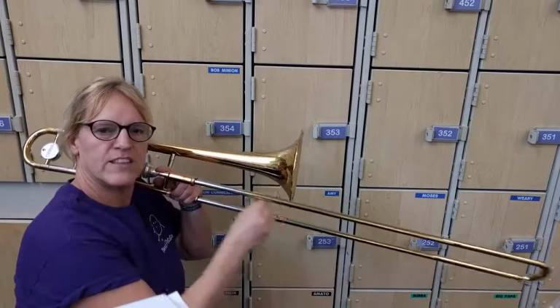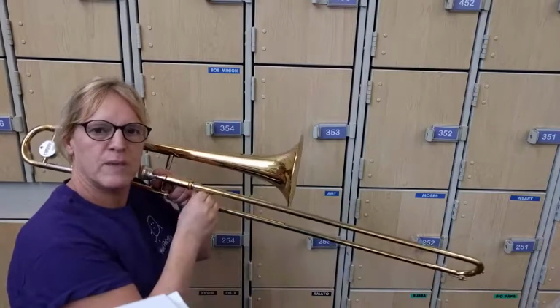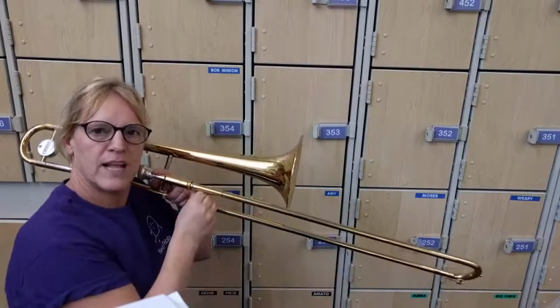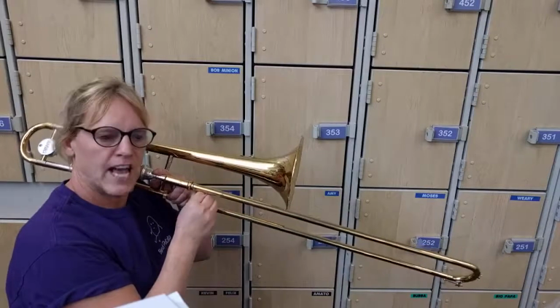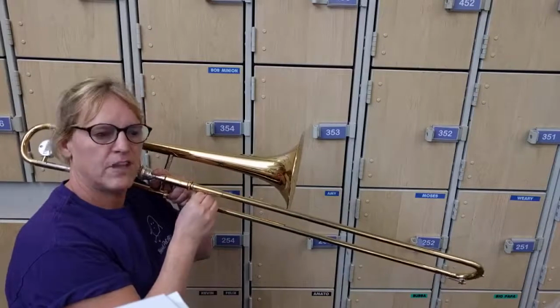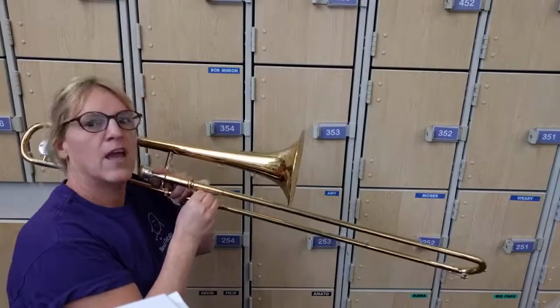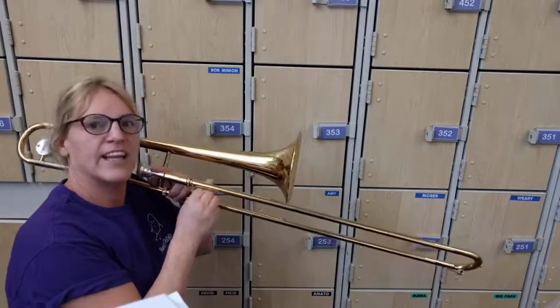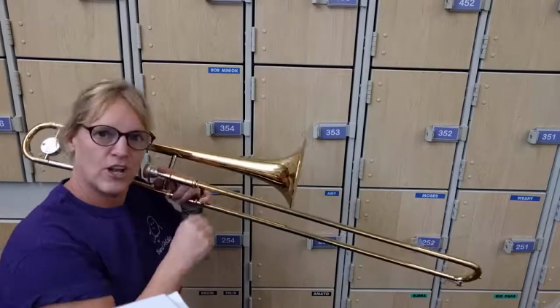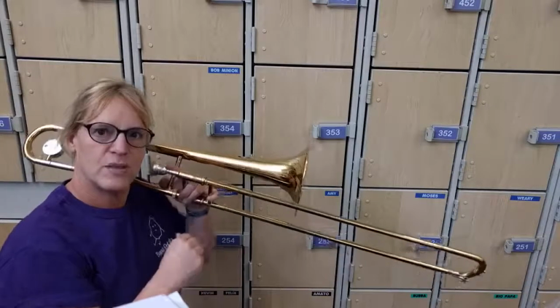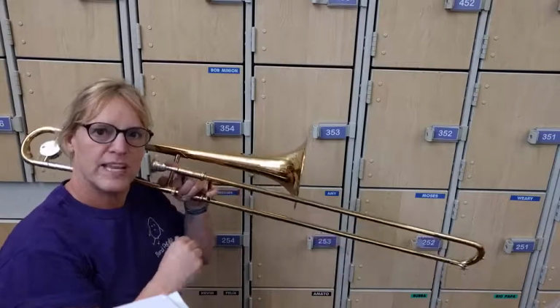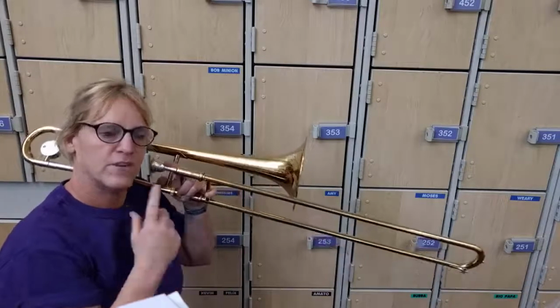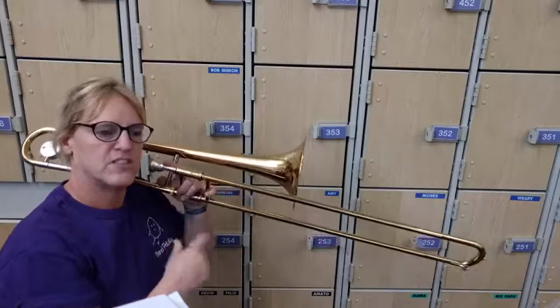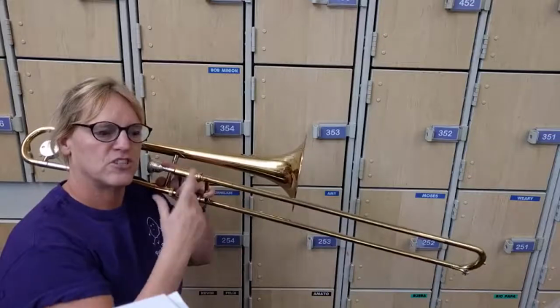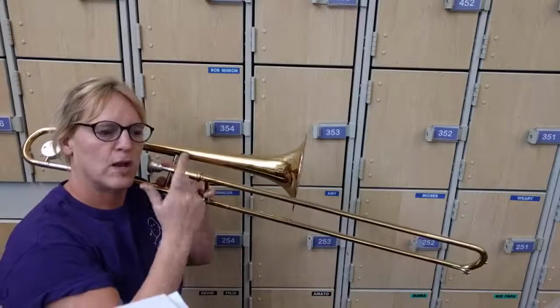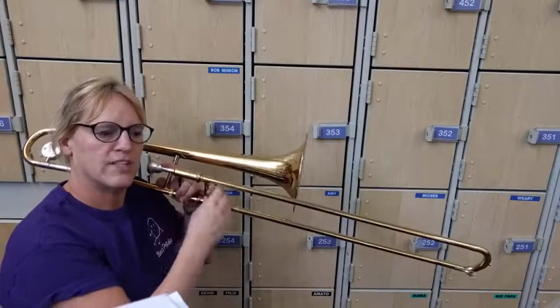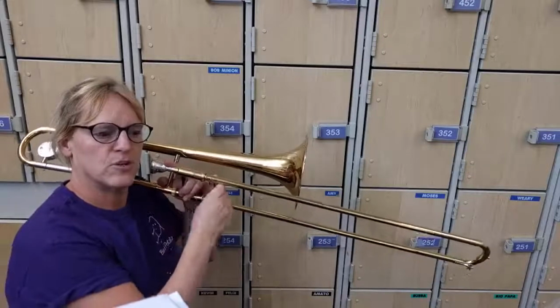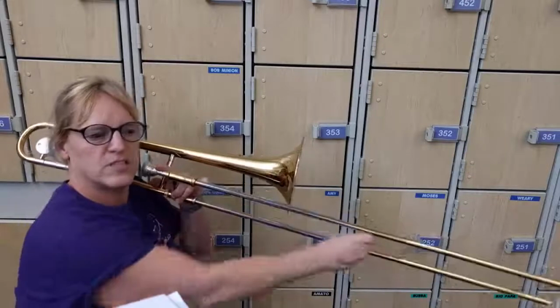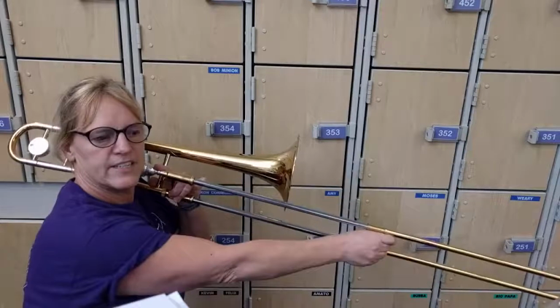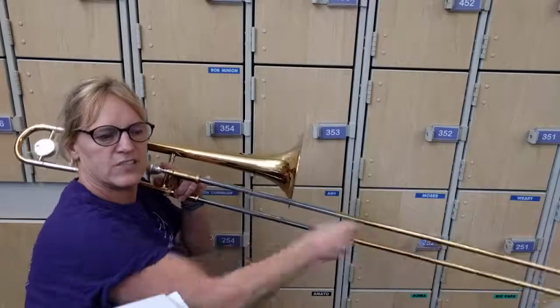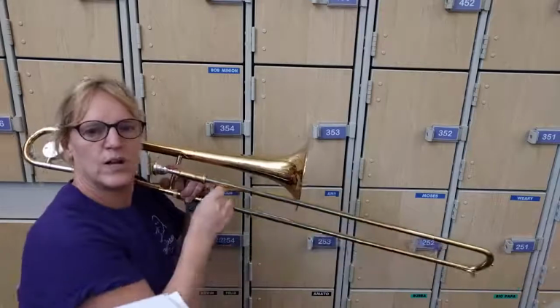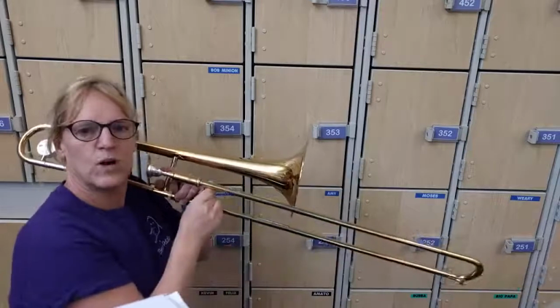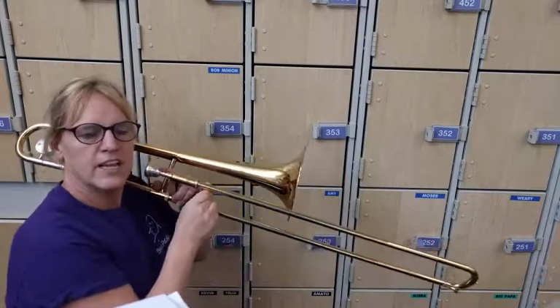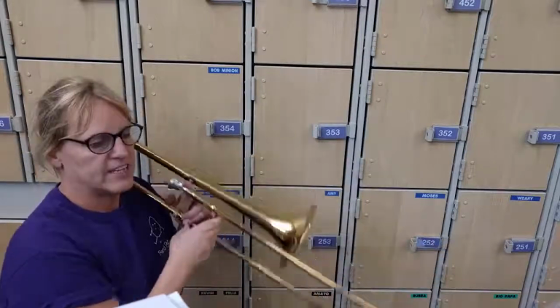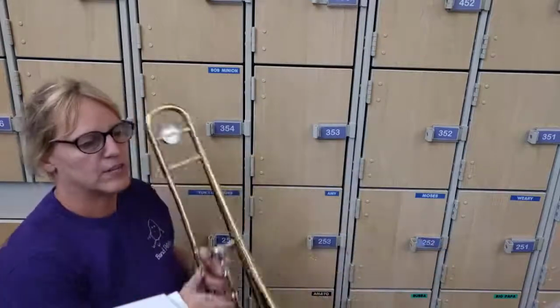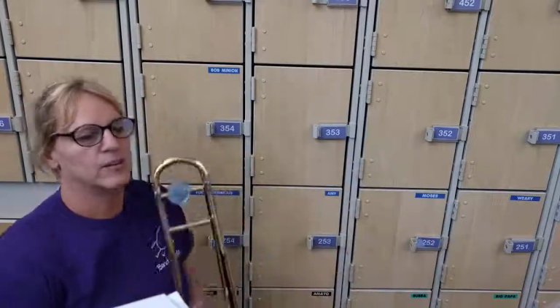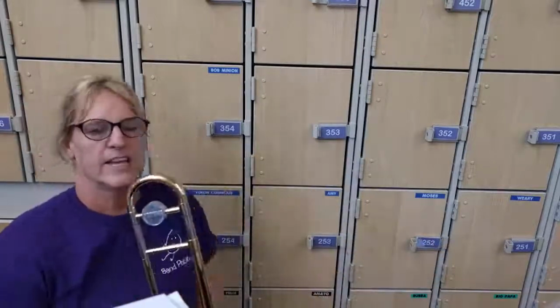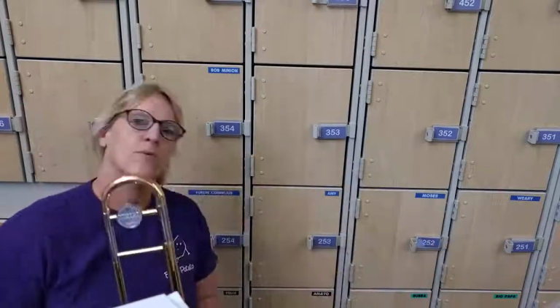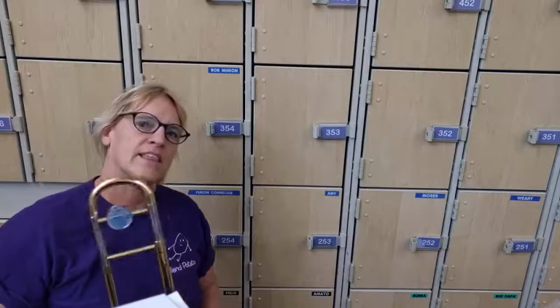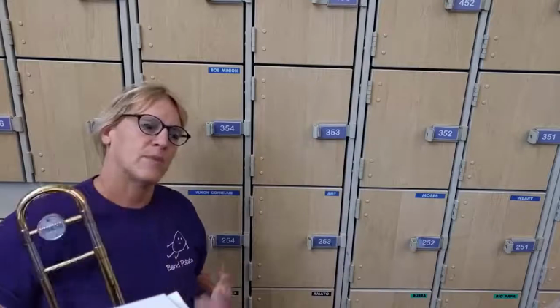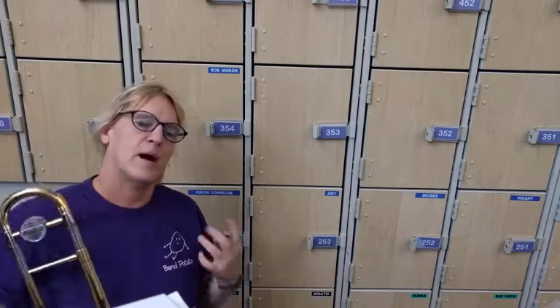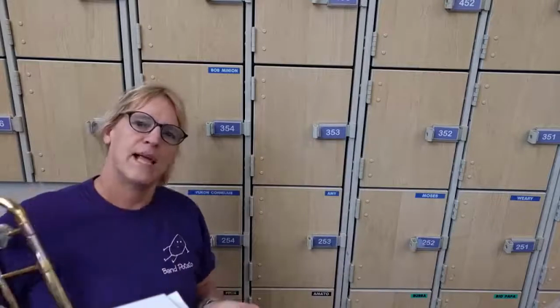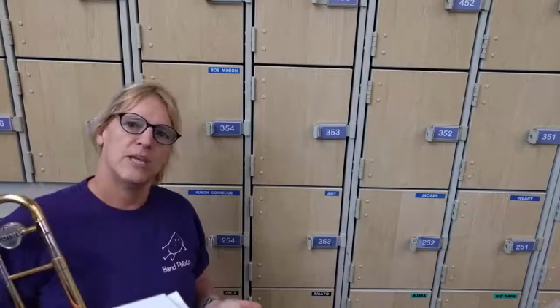And then there's a Bb to F, and it can also be played in first position, so 1-1 — so 6-6-1-1. That's pretty cool. Anyway, thanks for playing Baa Baa Black Sheep.